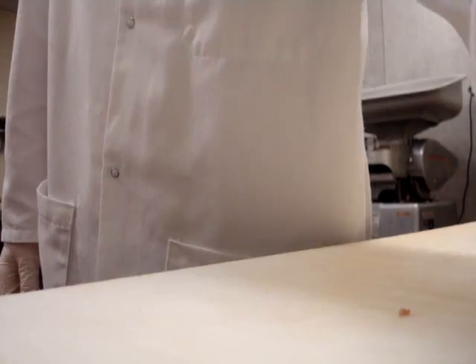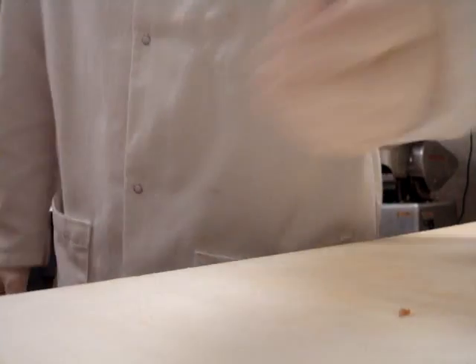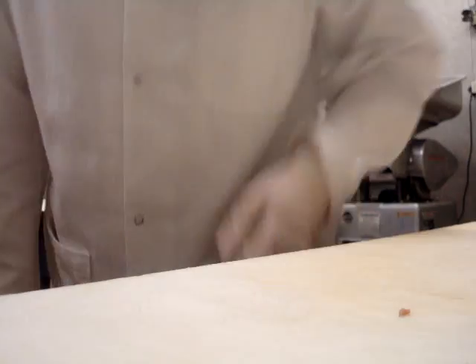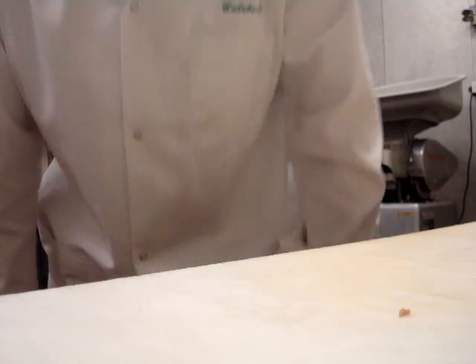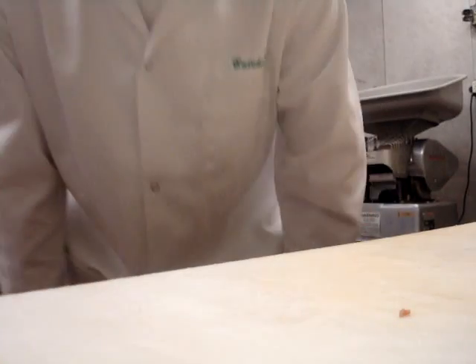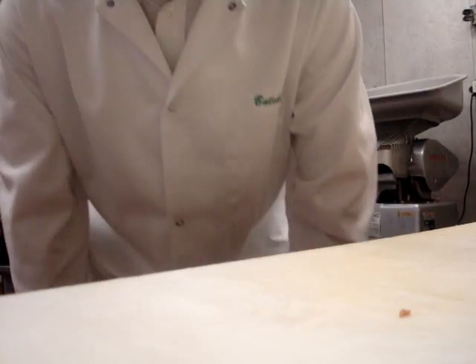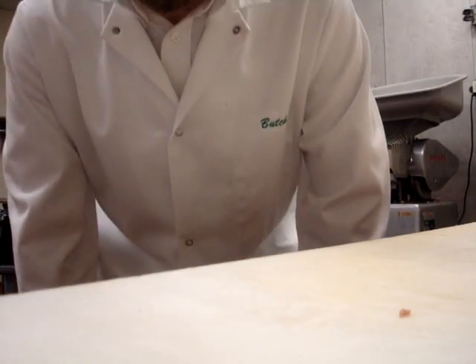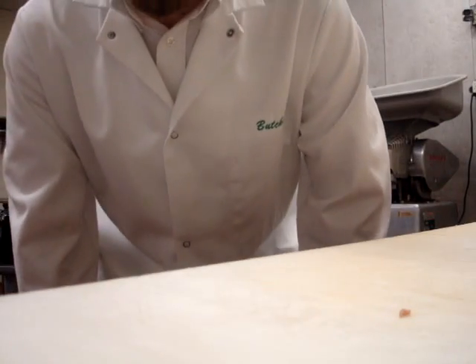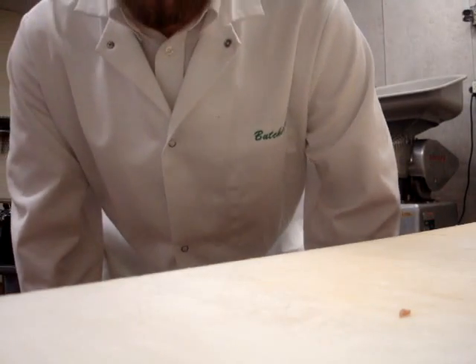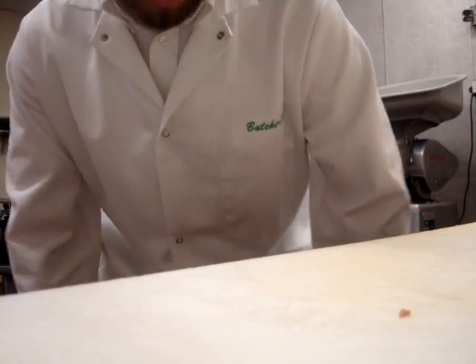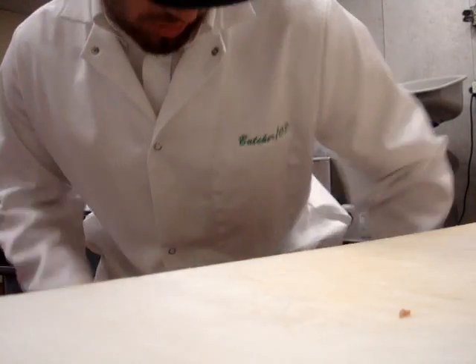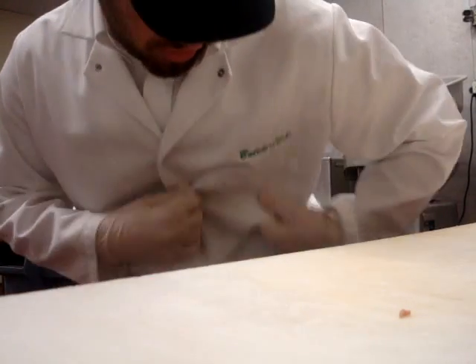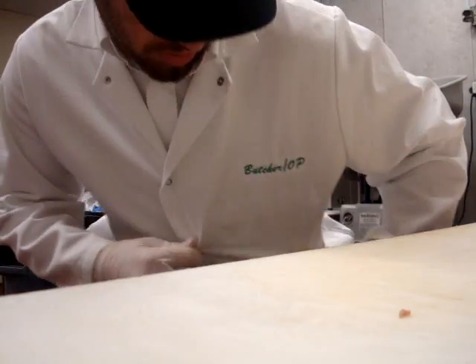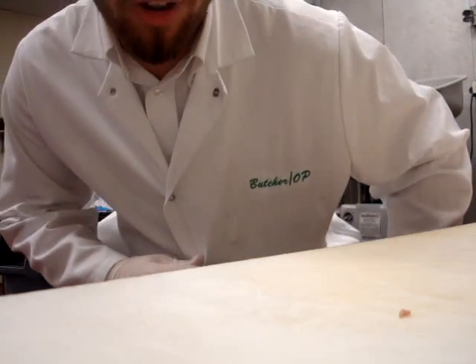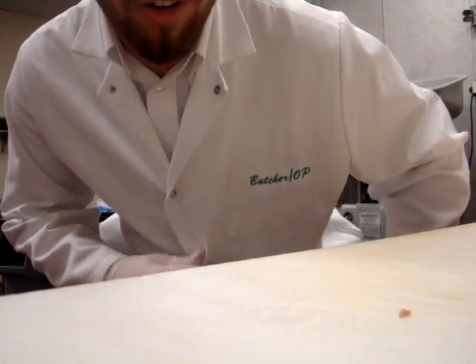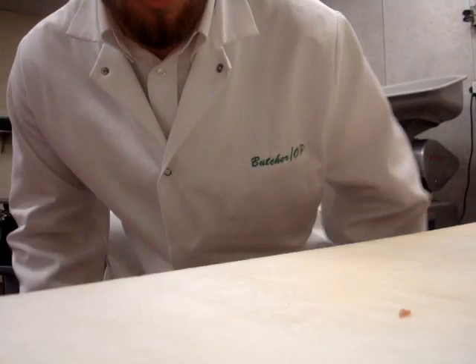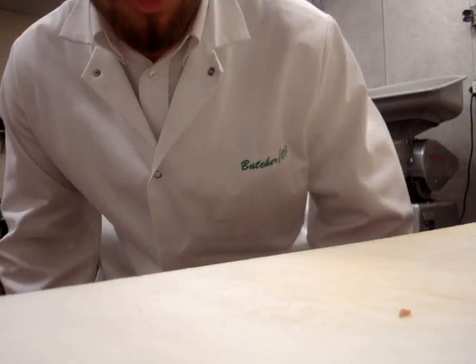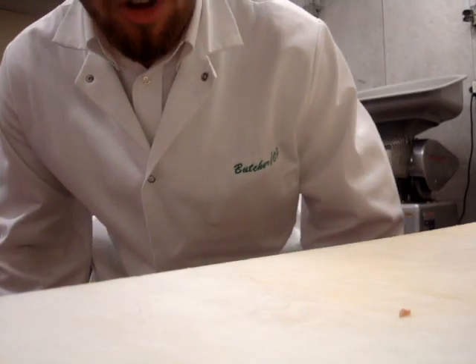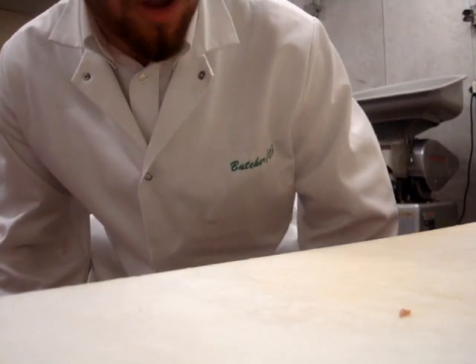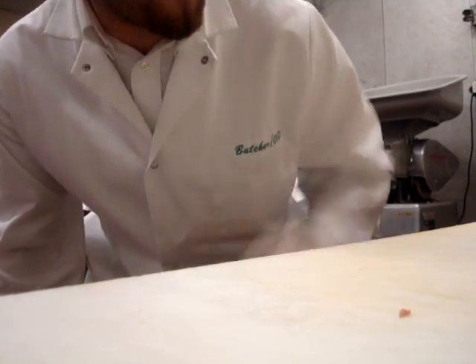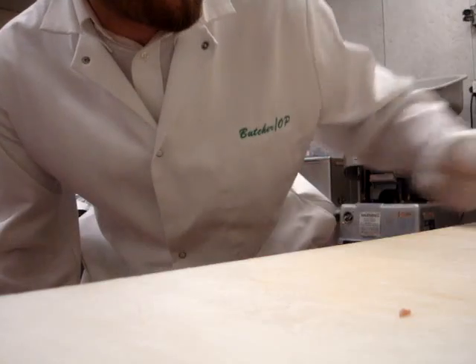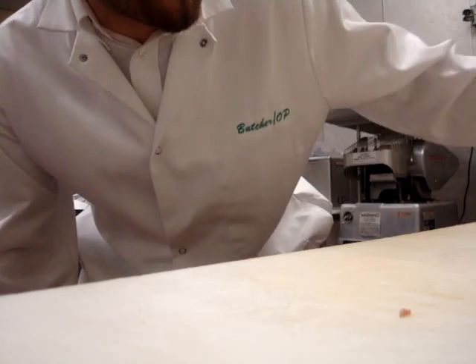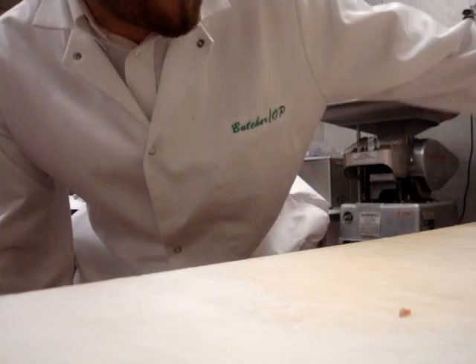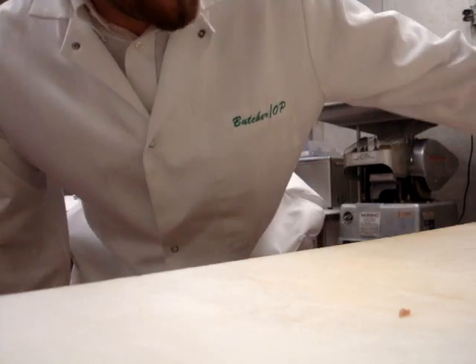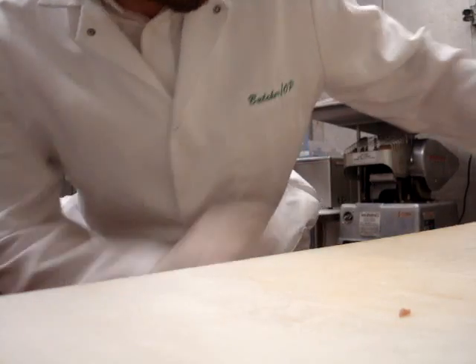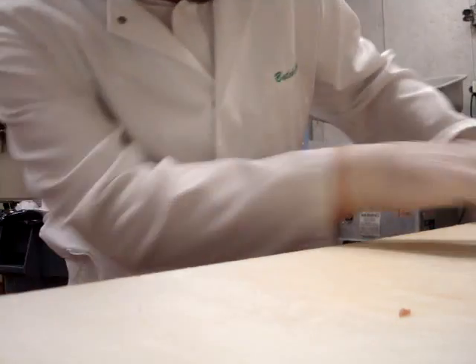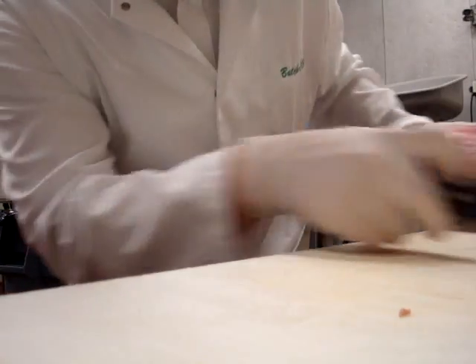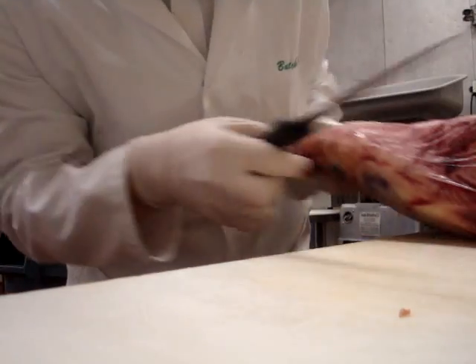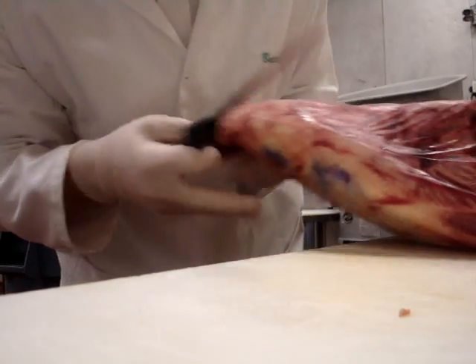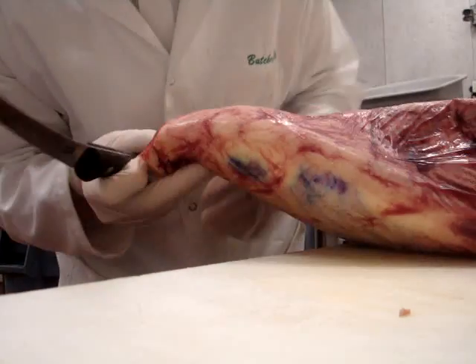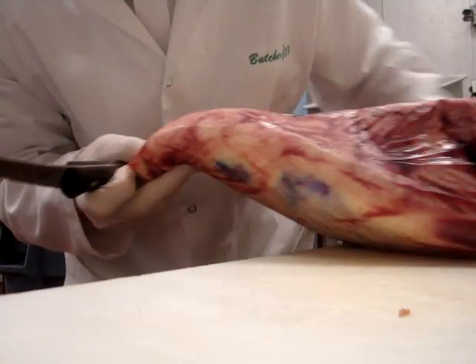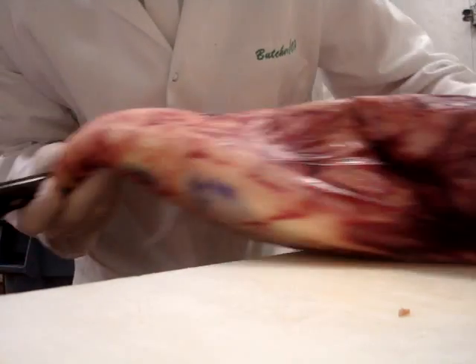Hello CK, this is Butcher Slasher P right here and I'm going to show you quick how to chop up a bottom round flat.